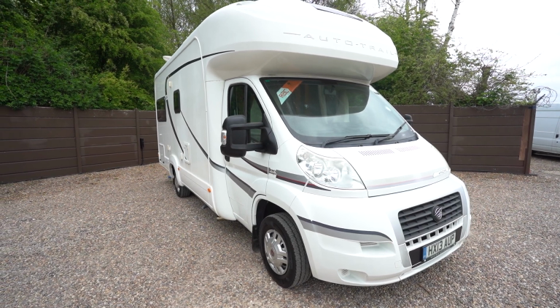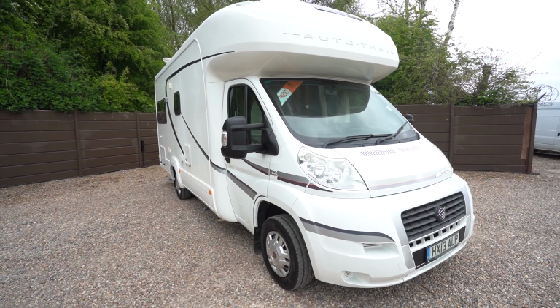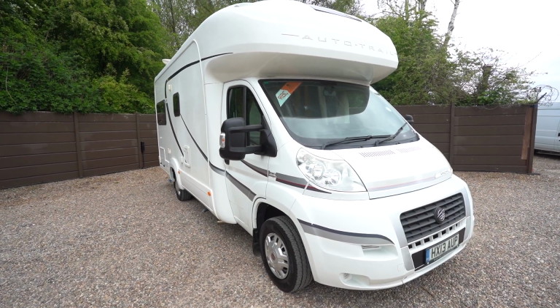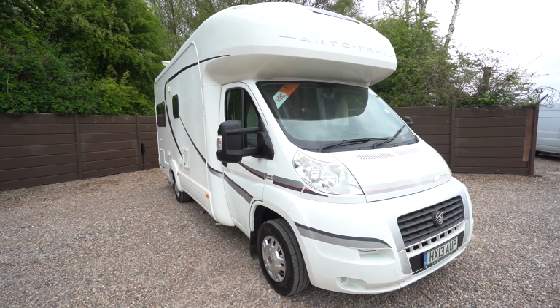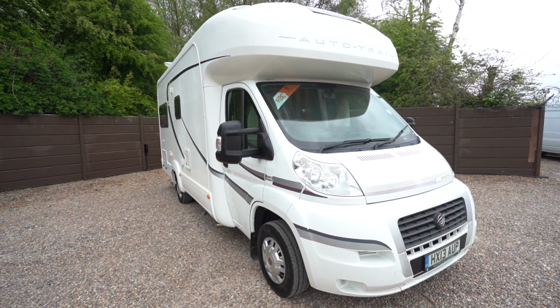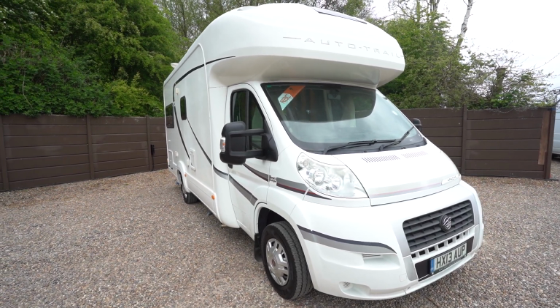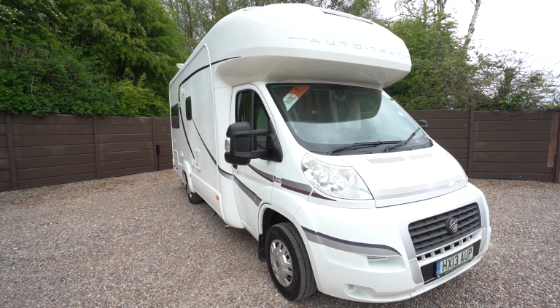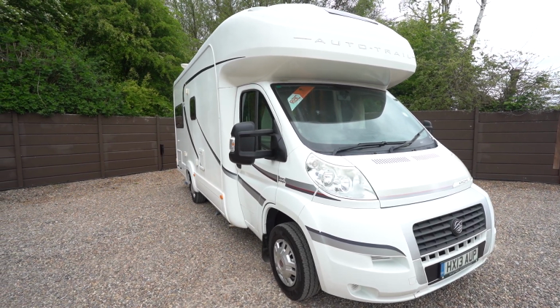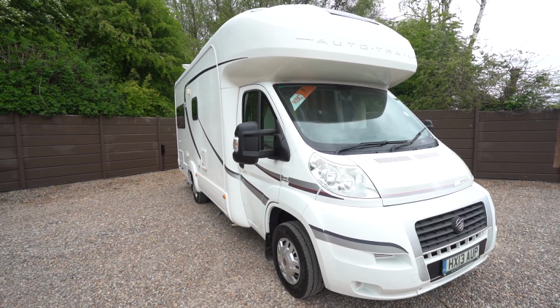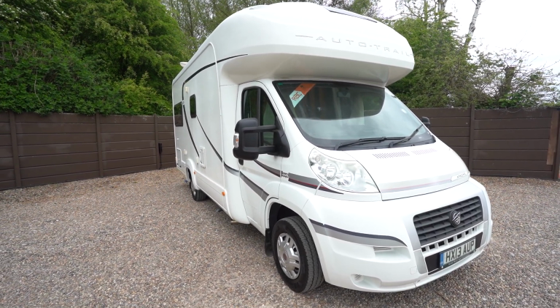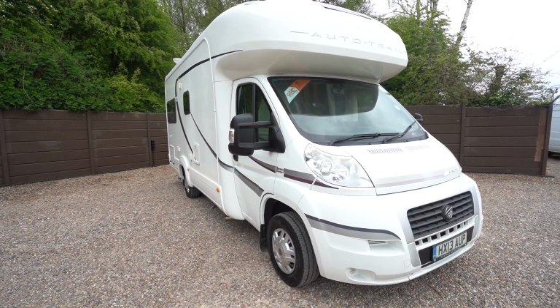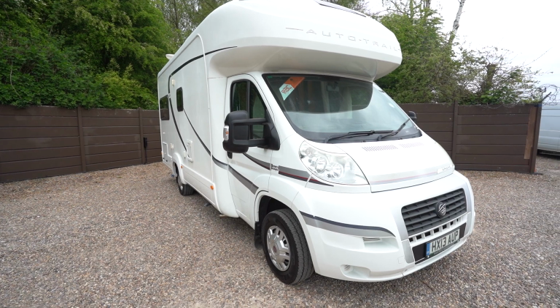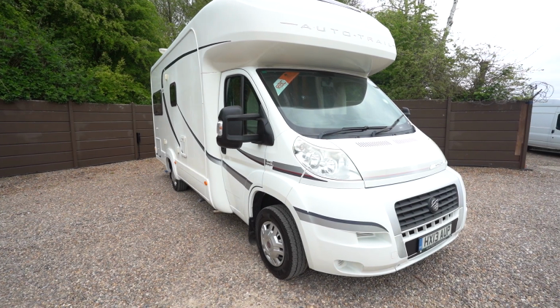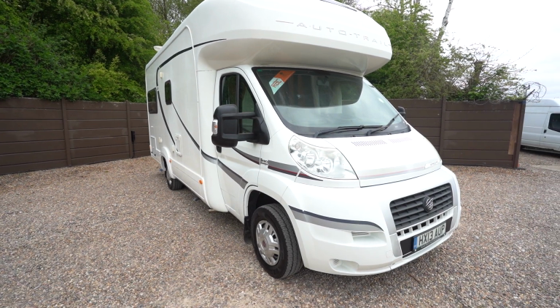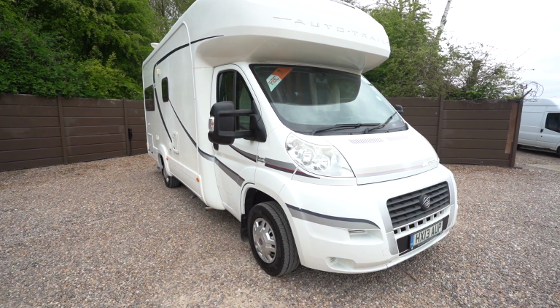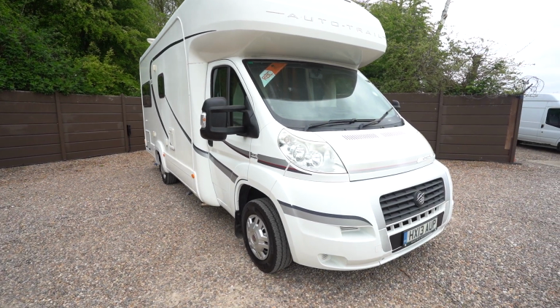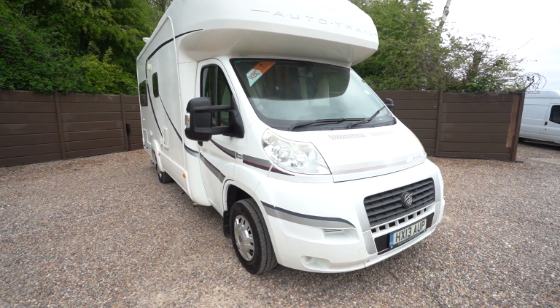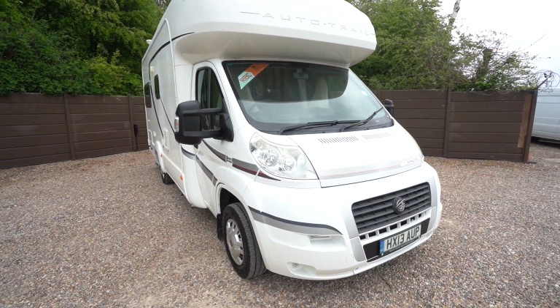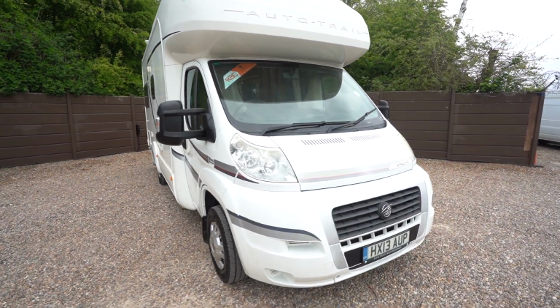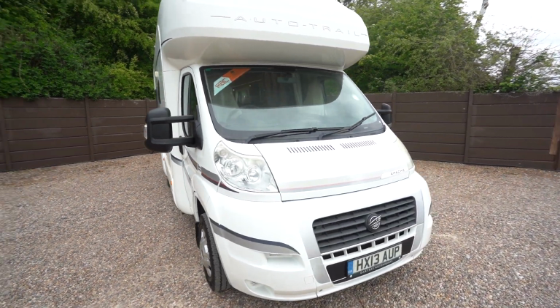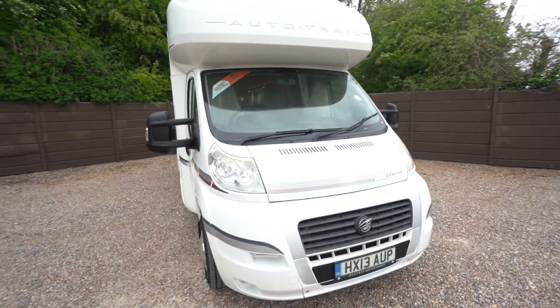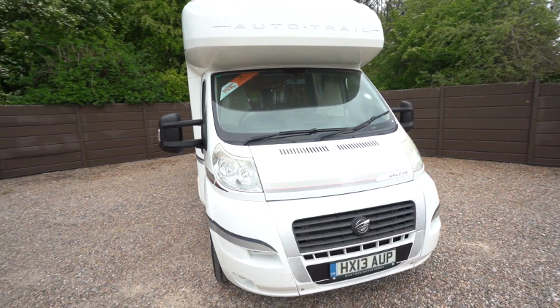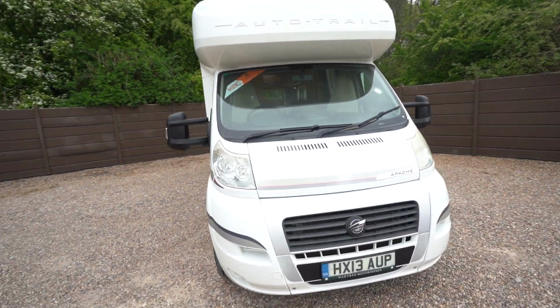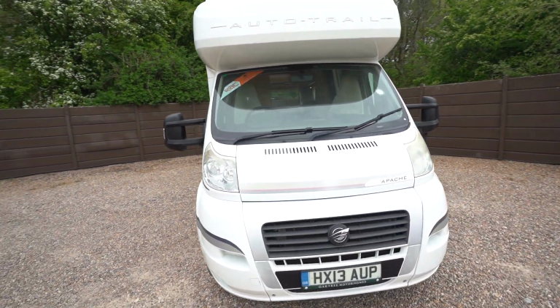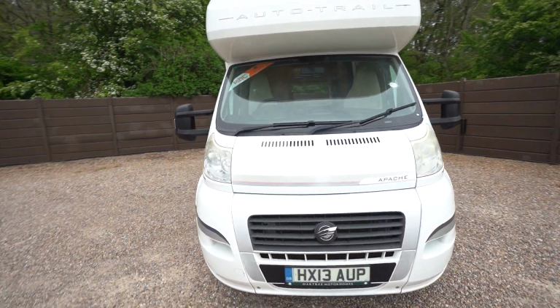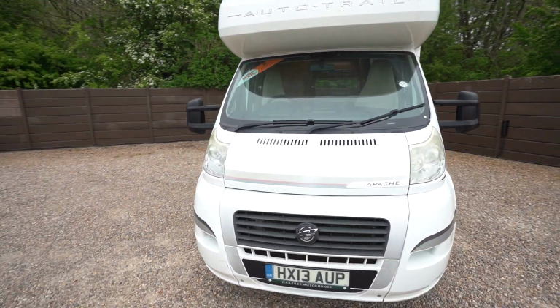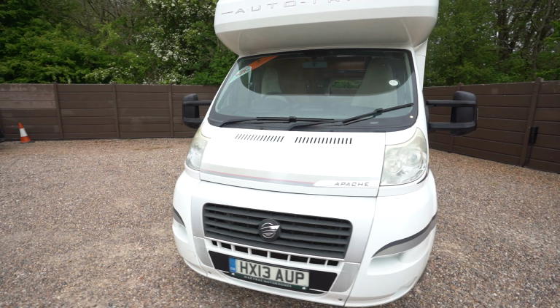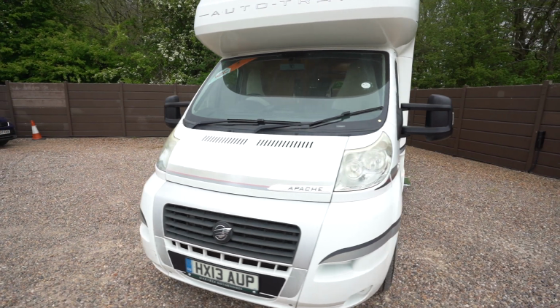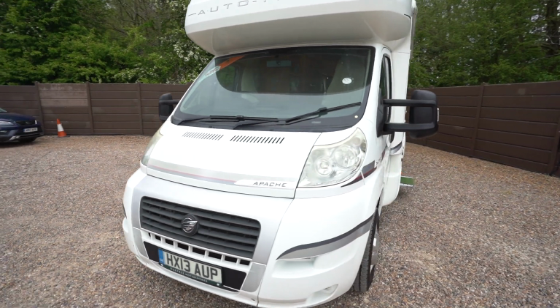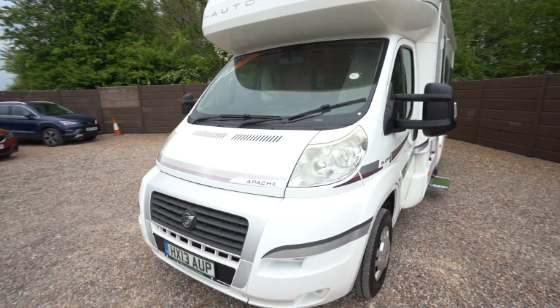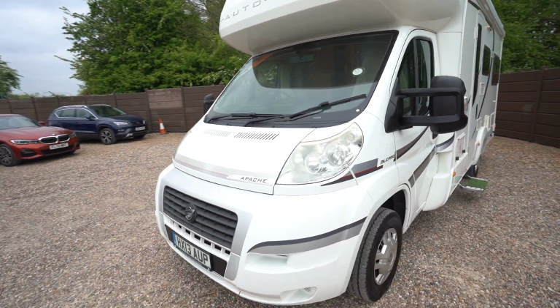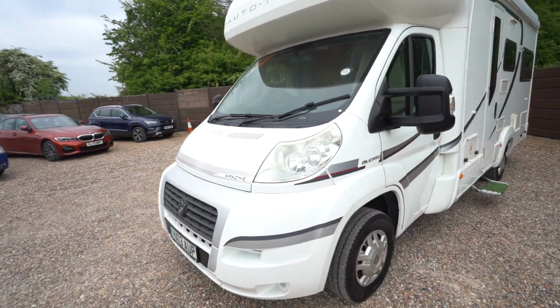Hello everyone, it's Ben from Oak Tree here. Today I'll be walking around this lovely Auto Trail Apache 634. It's on a 2013 registration on the Fiat cab.